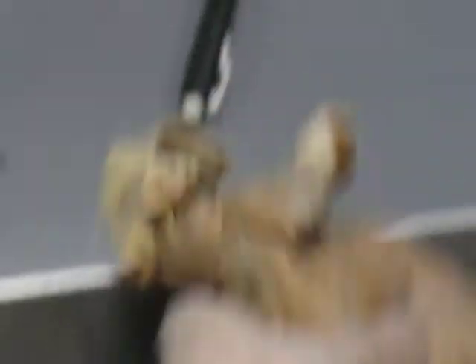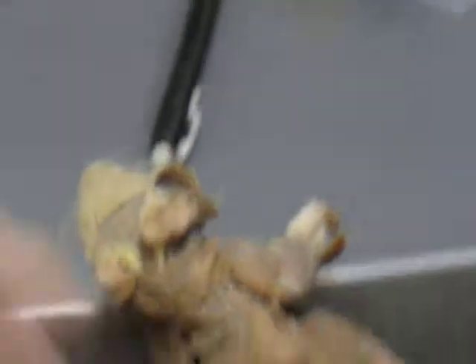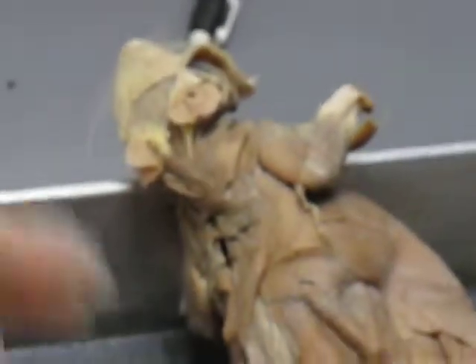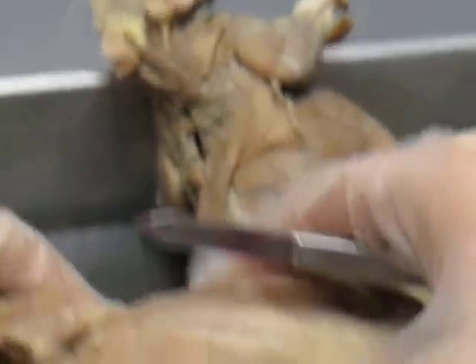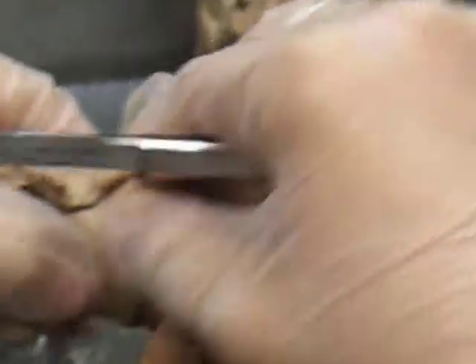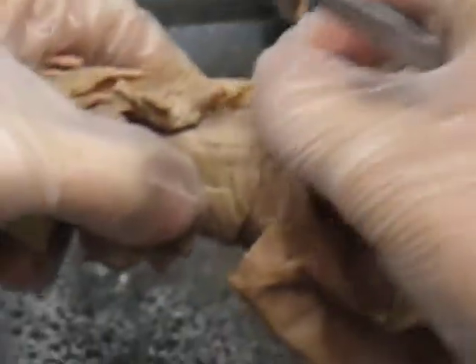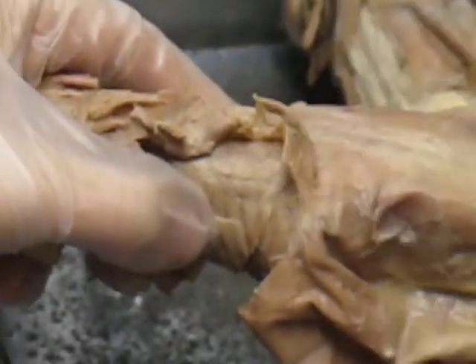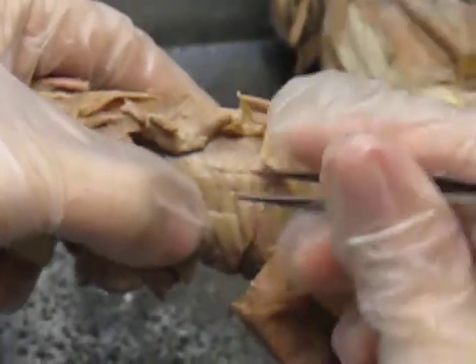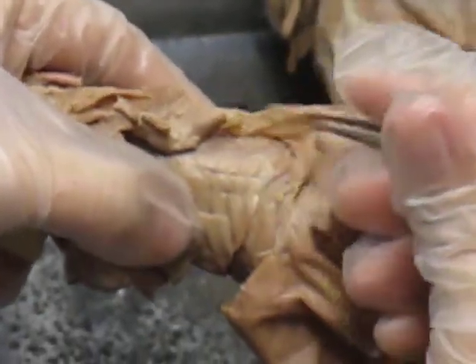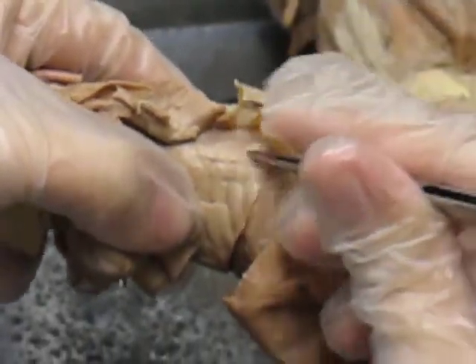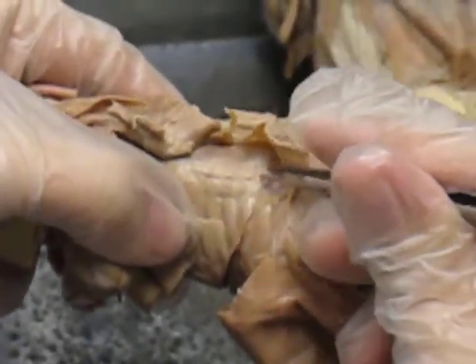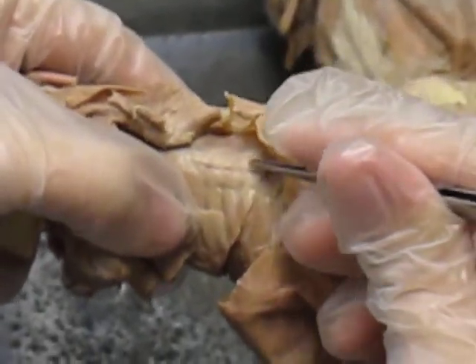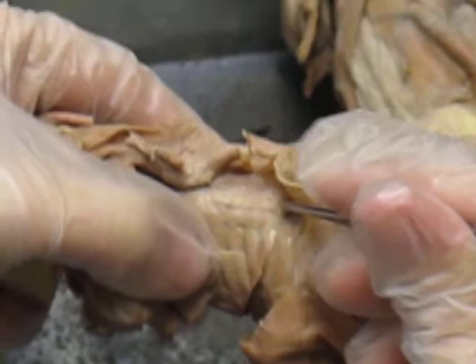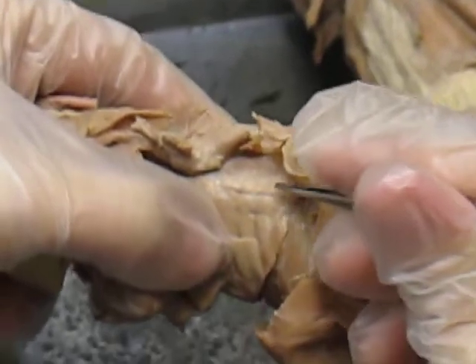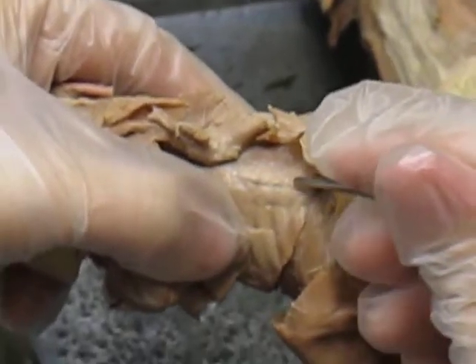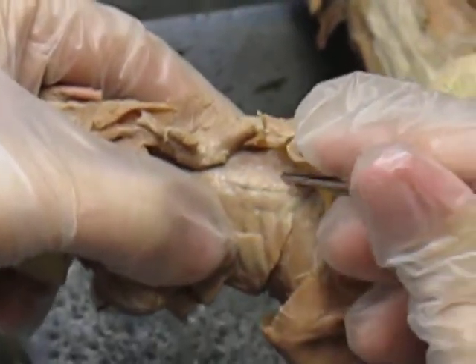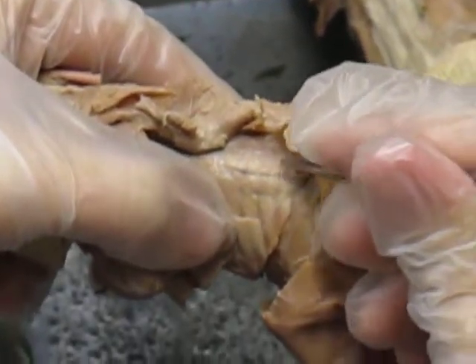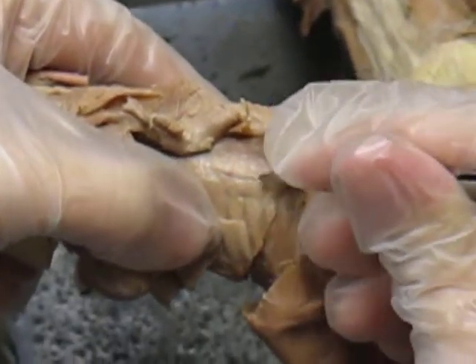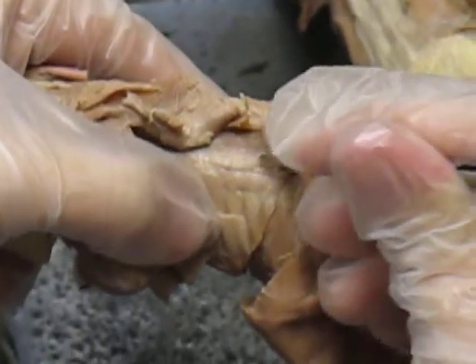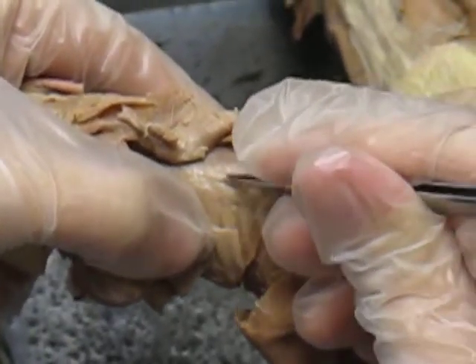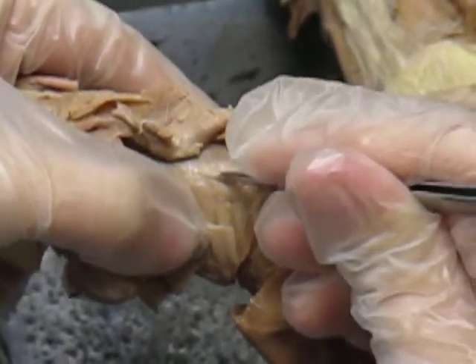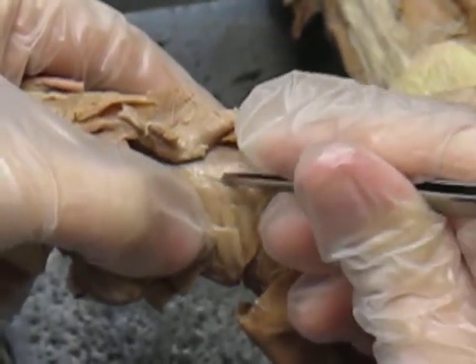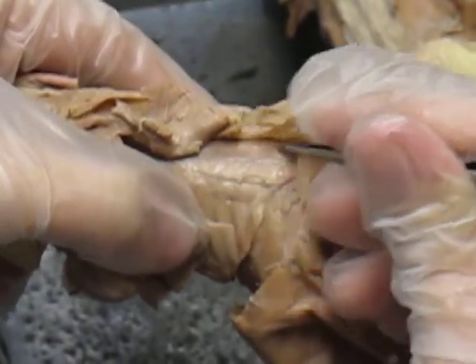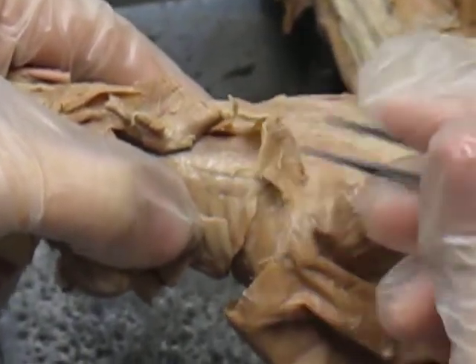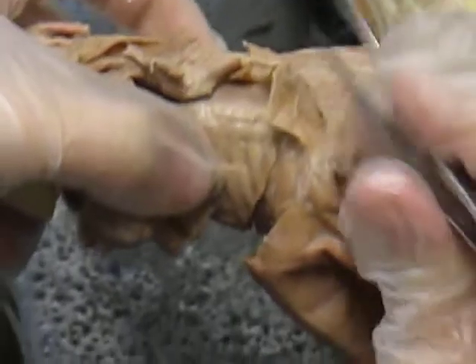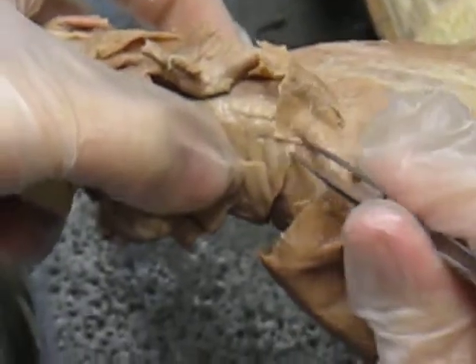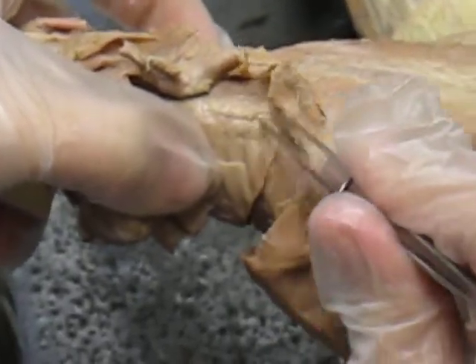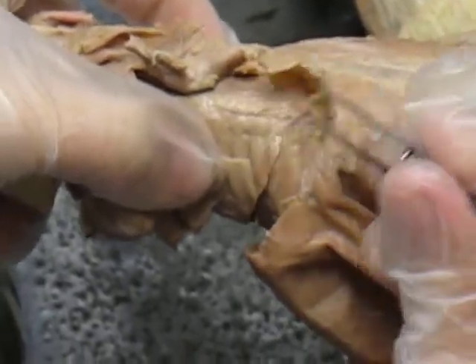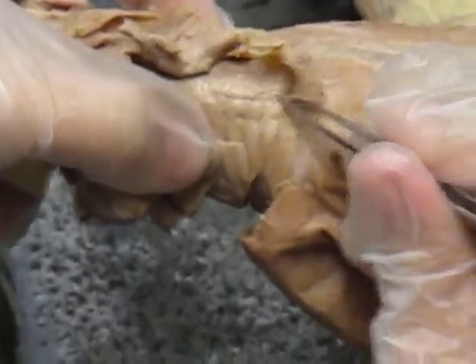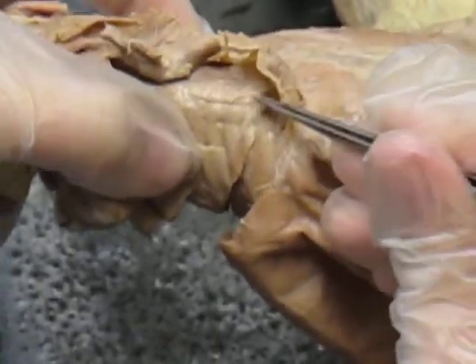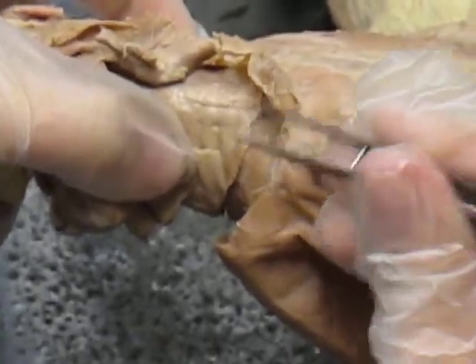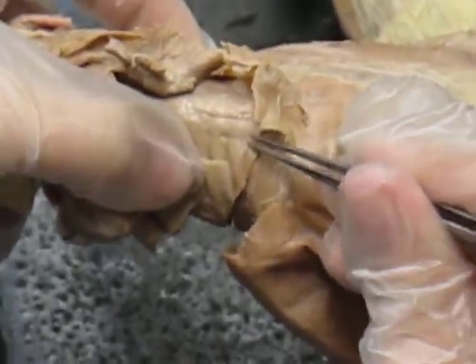On top of your ceratus dorsalis is this clear white tissue. That's your aponeurosis. Aponeurosis — it's this clear, whitish connective tissue.